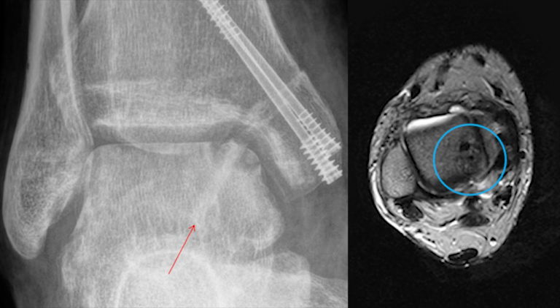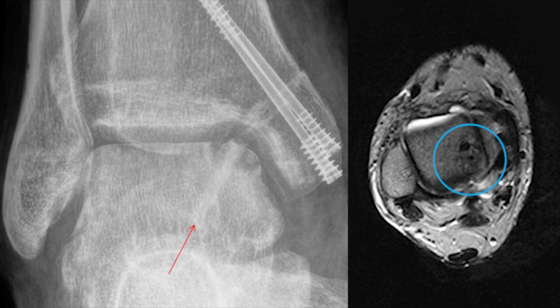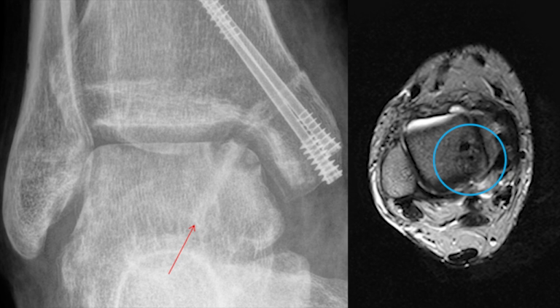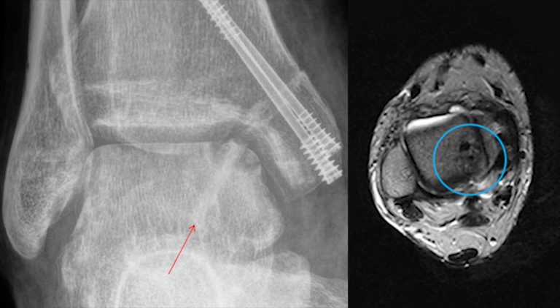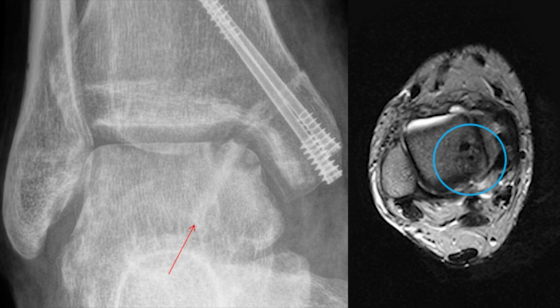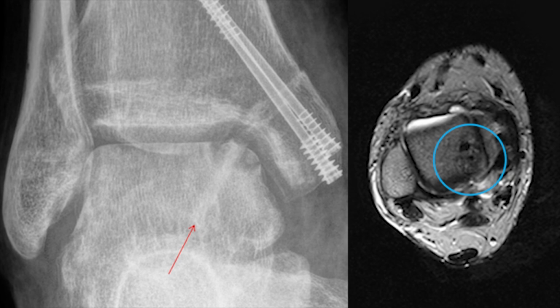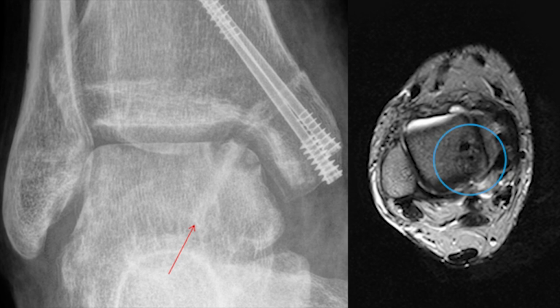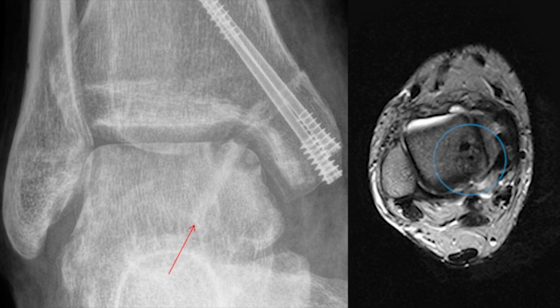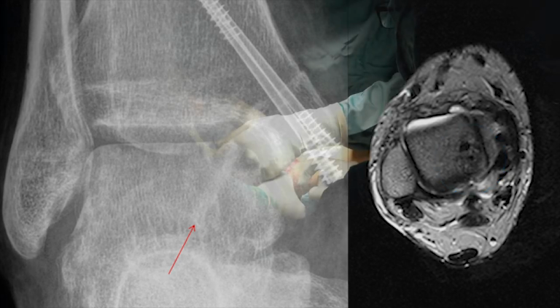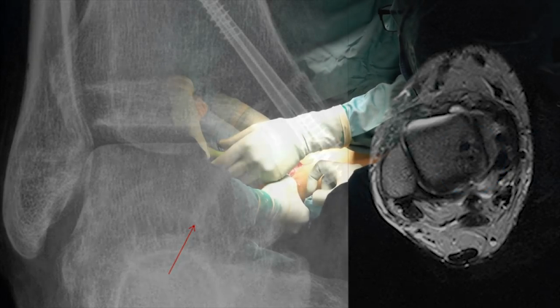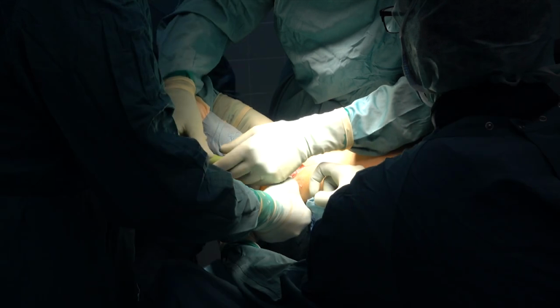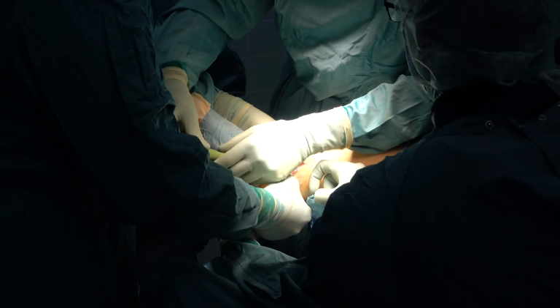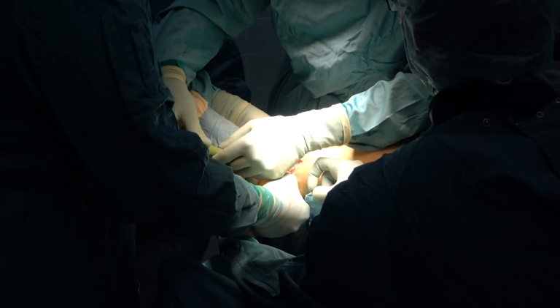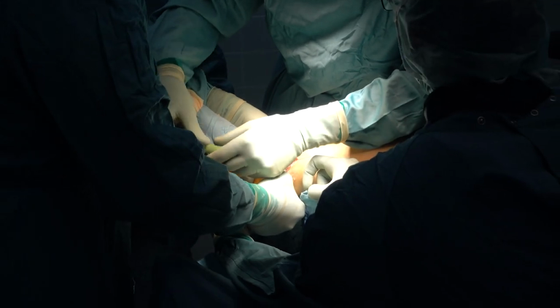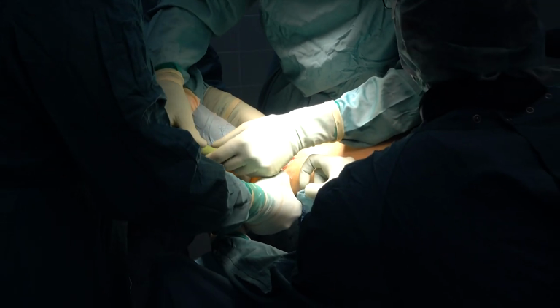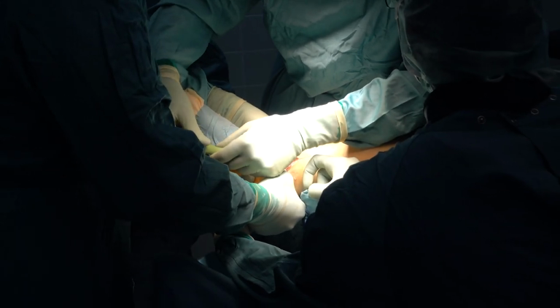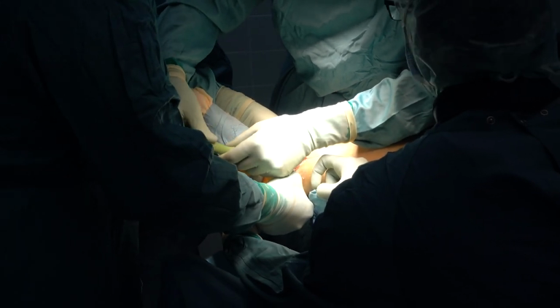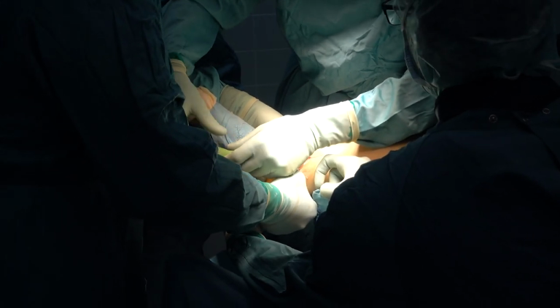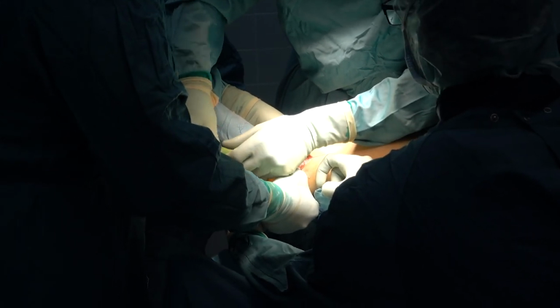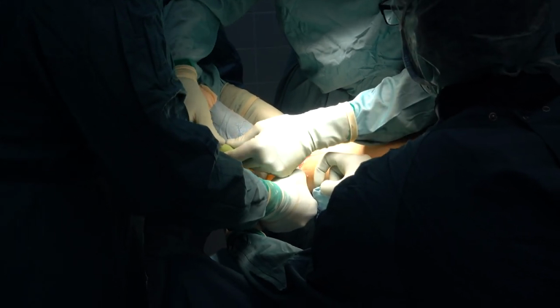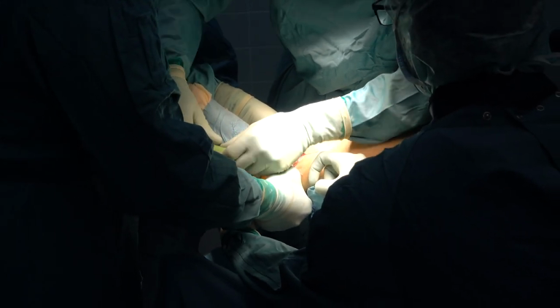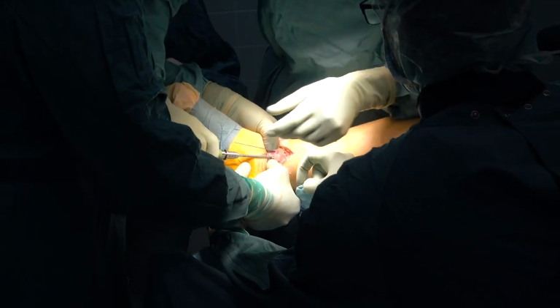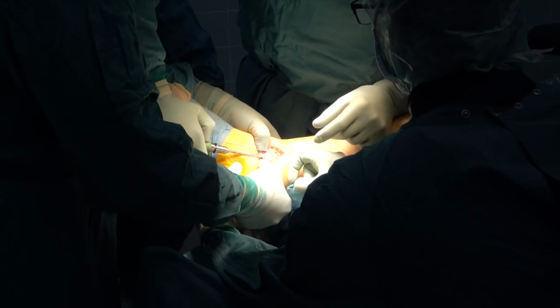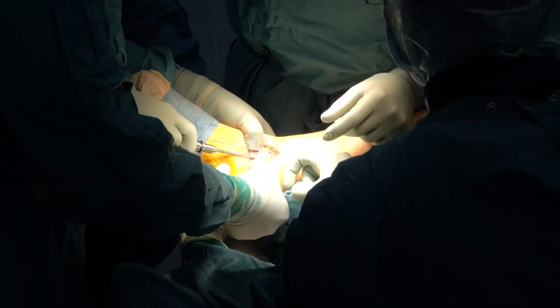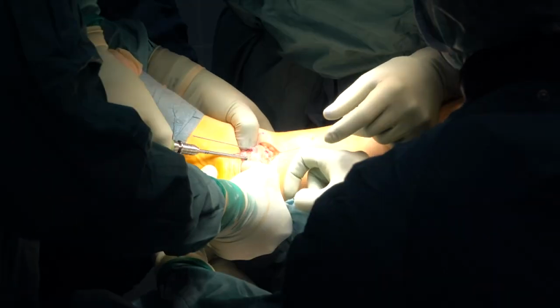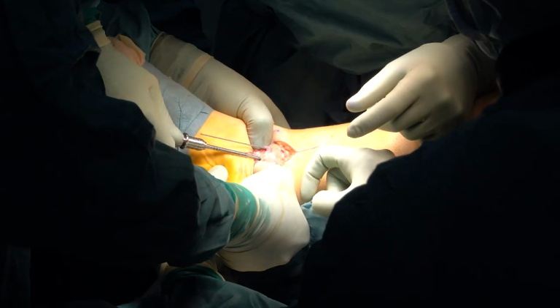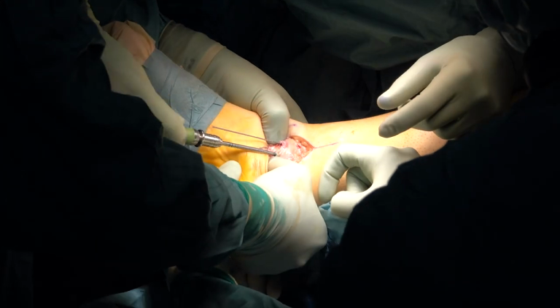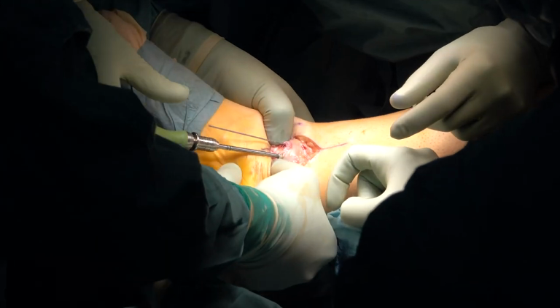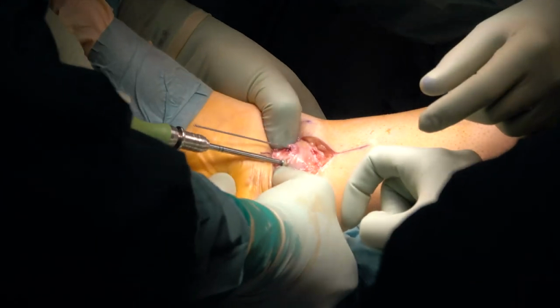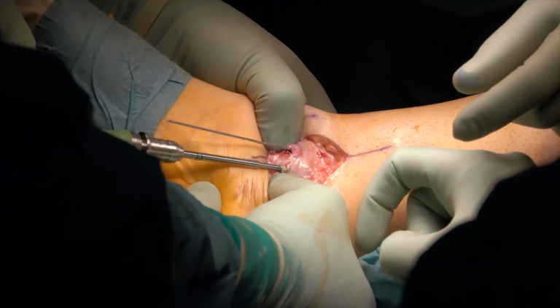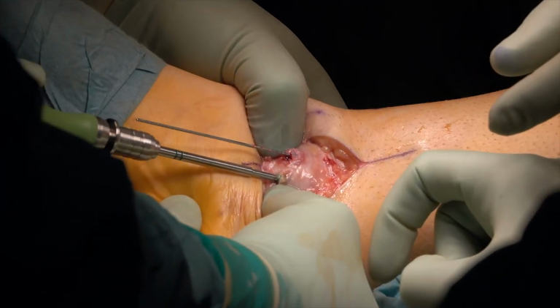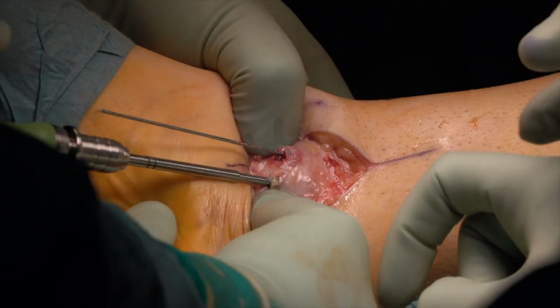The post-treatment of the patient involves immobilizing with a lower leg cast and non-weight-bearing for 6 weeks. Then an ankle orthosis is worn for another 6 weeks with partial weight-bearing.